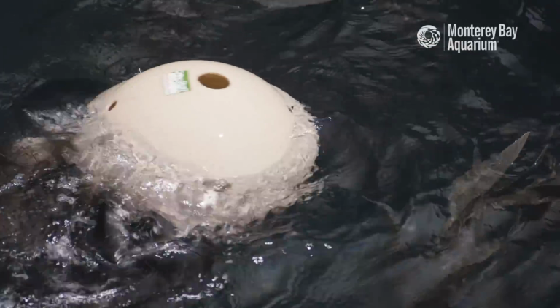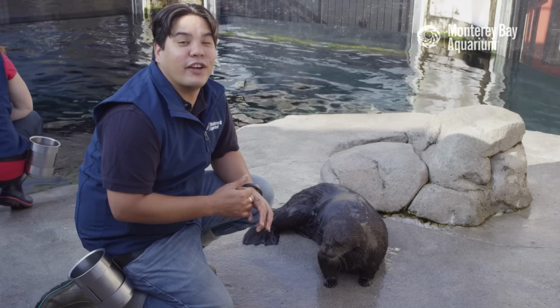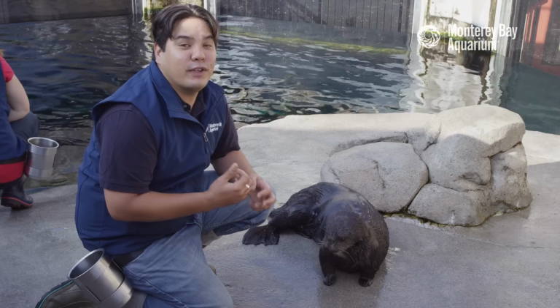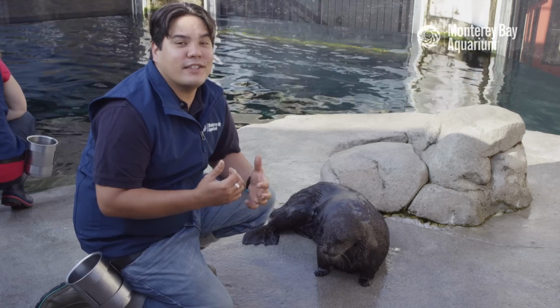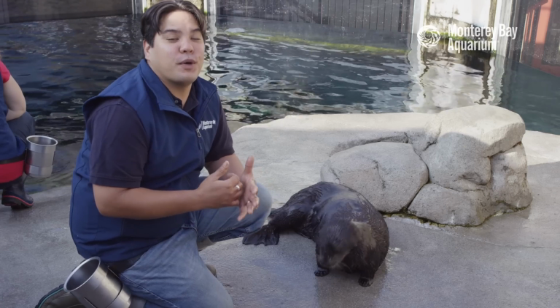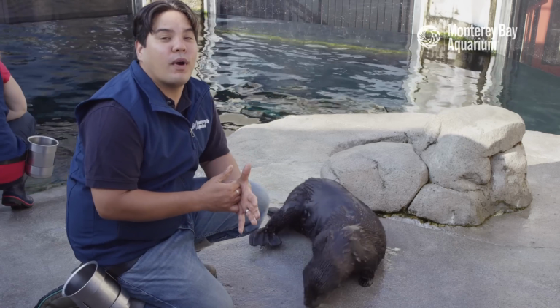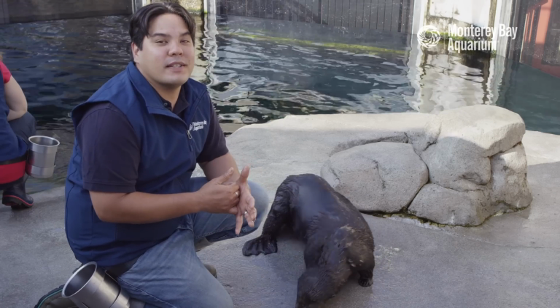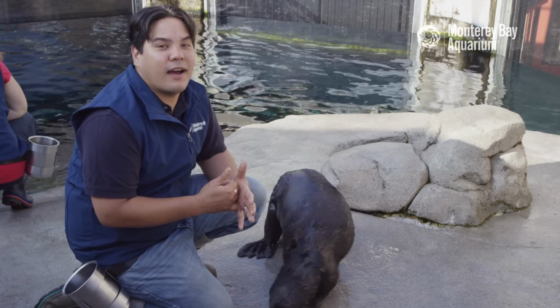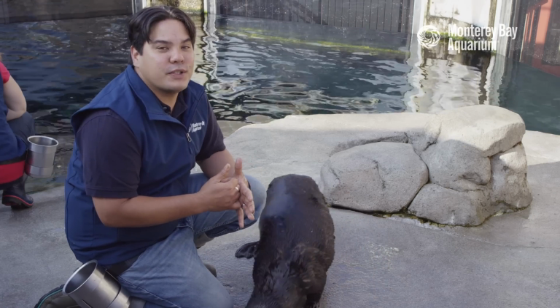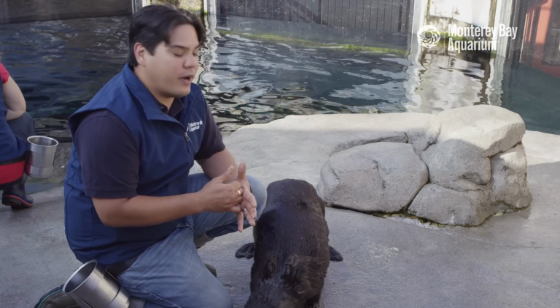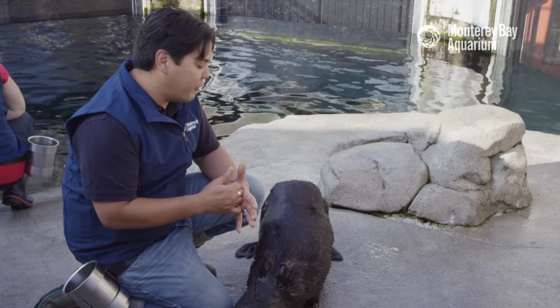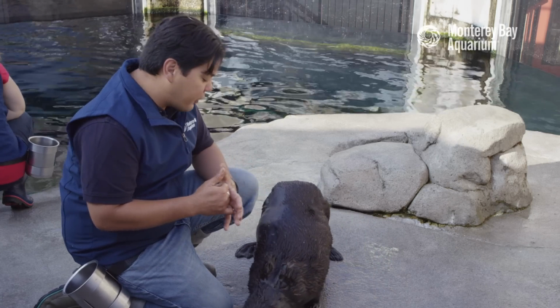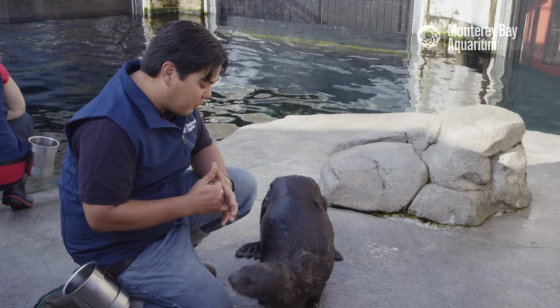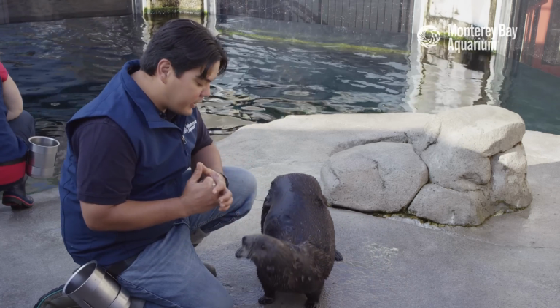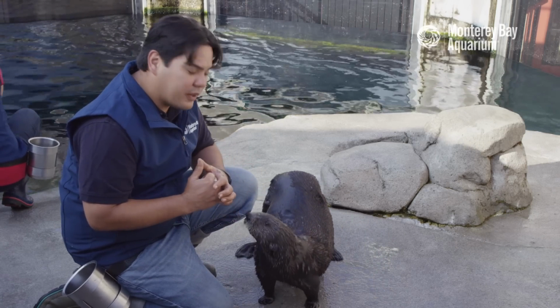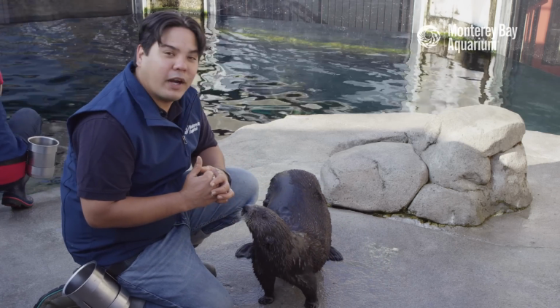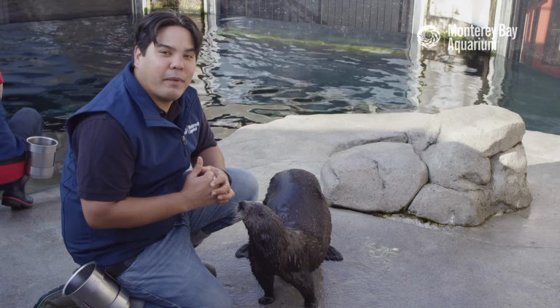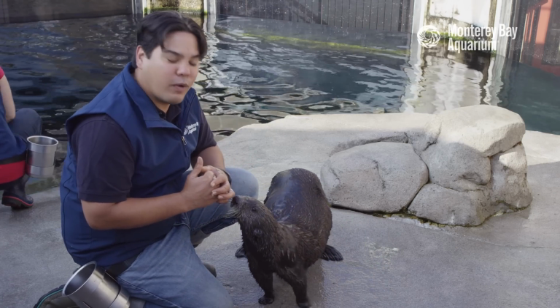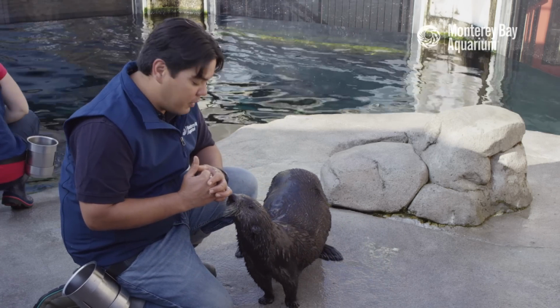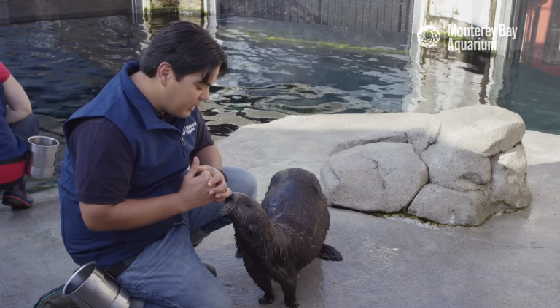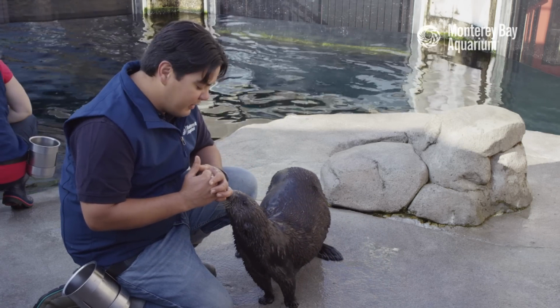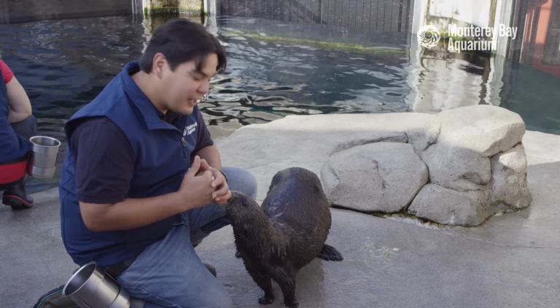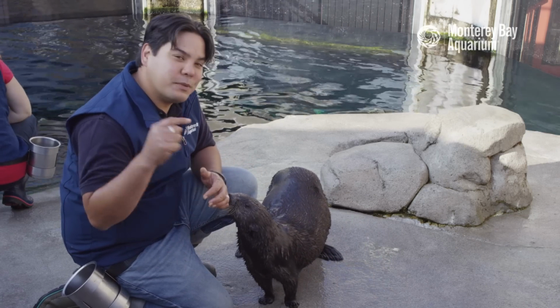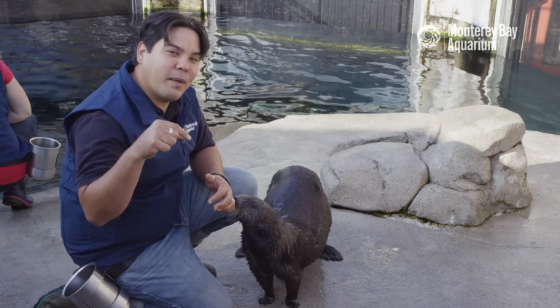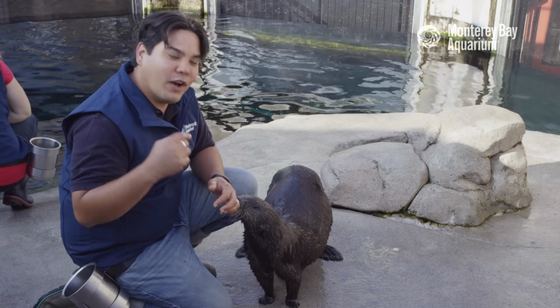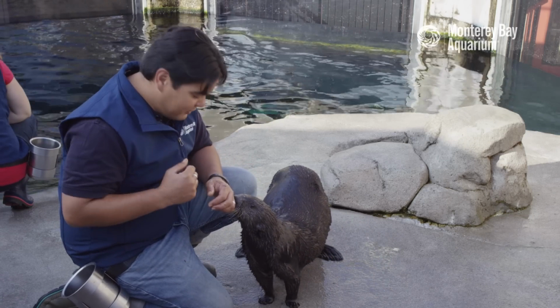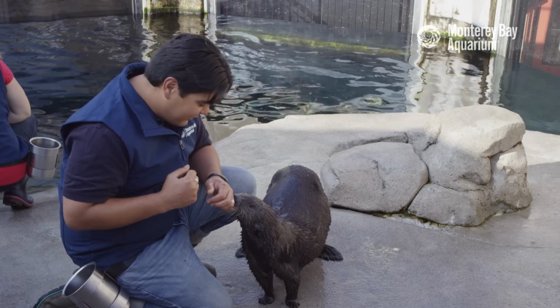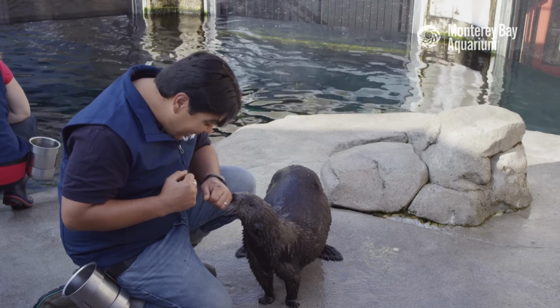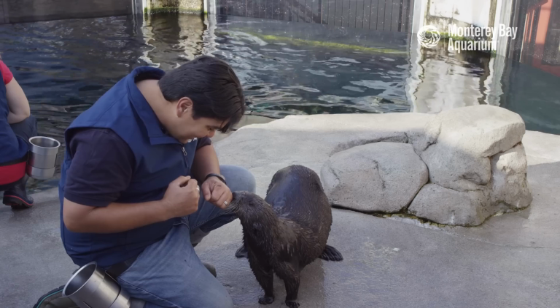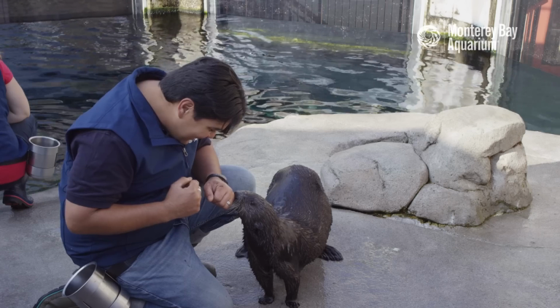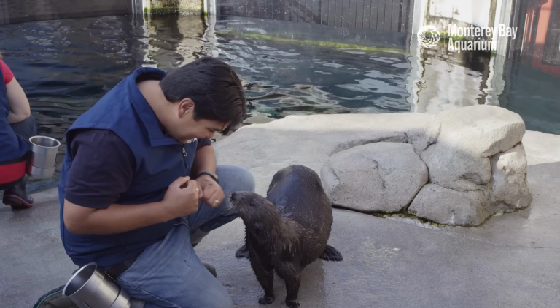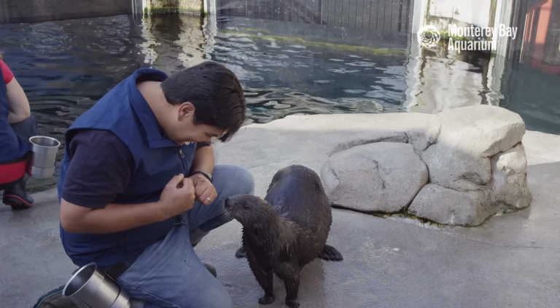And if you'd like to learn more about sea otters or any of the other animals here at the Monterey Bay Aquarium, click subscribe below. See ya!